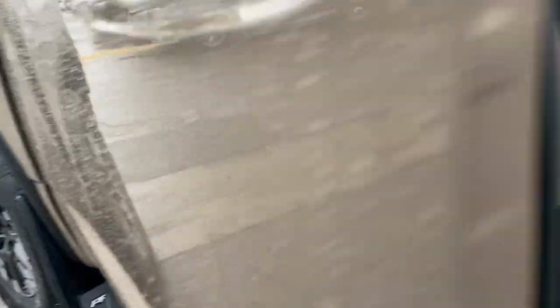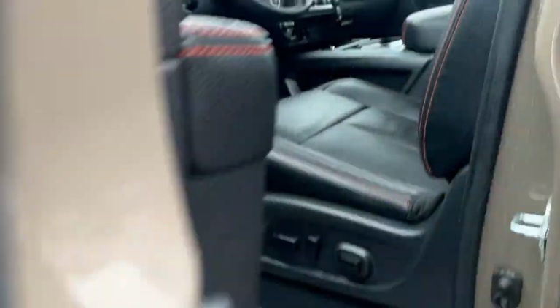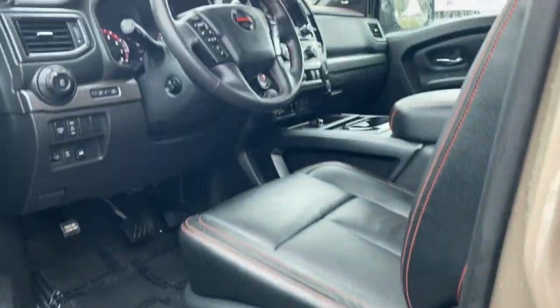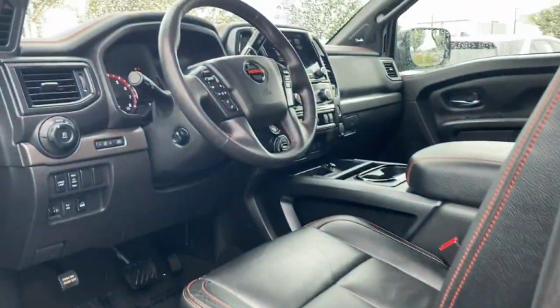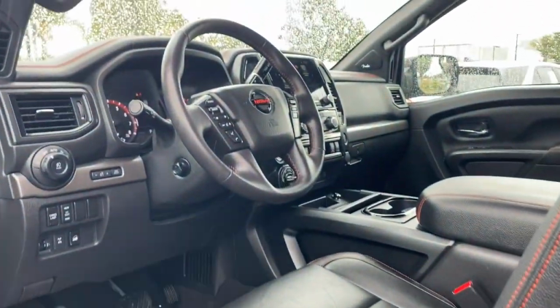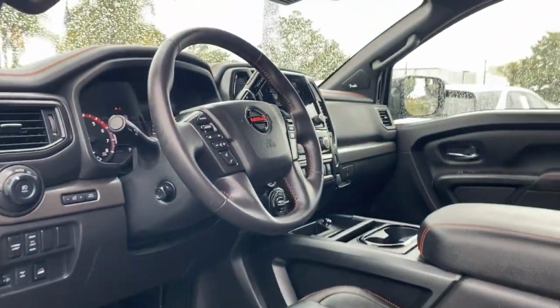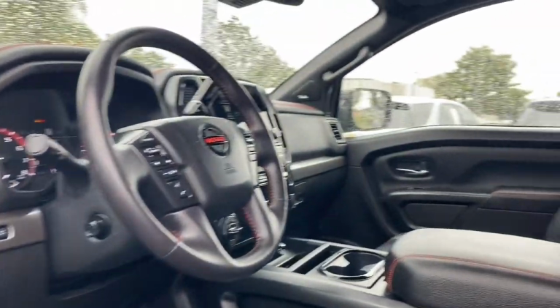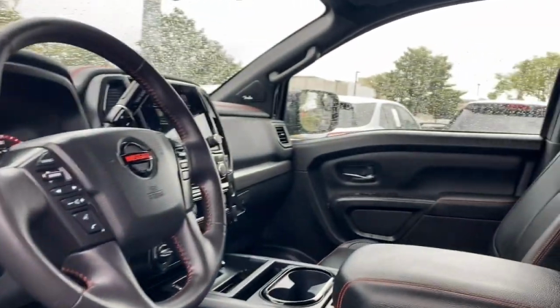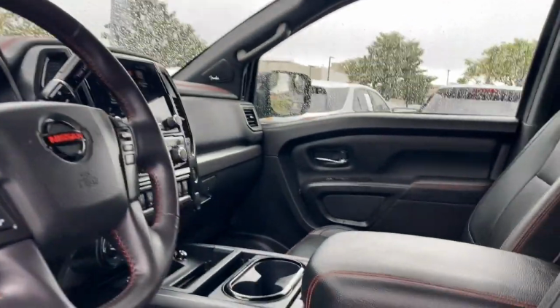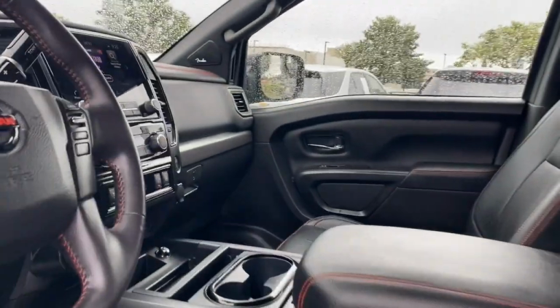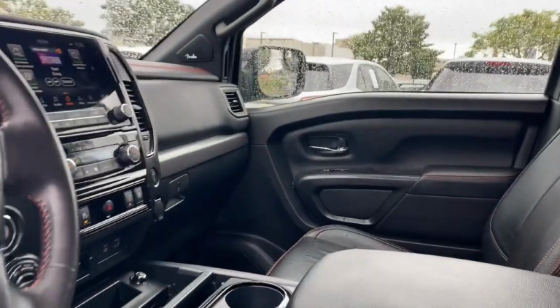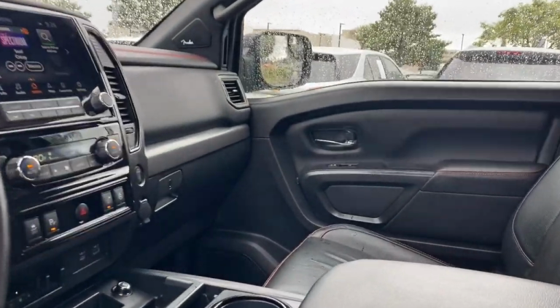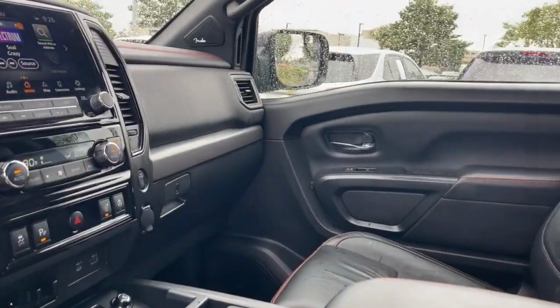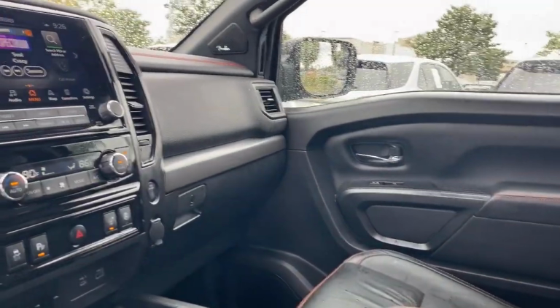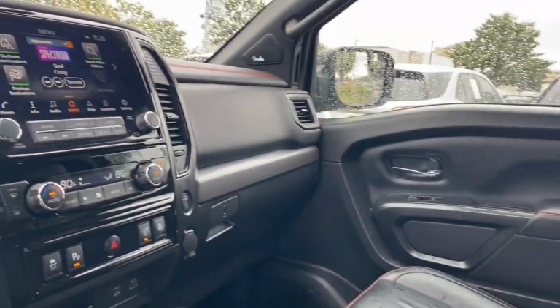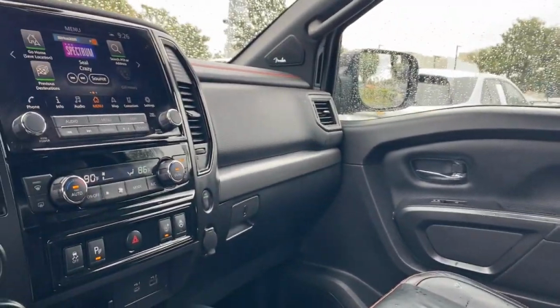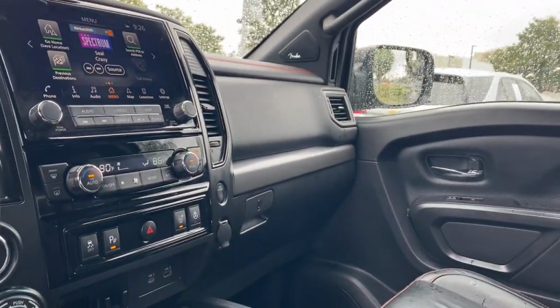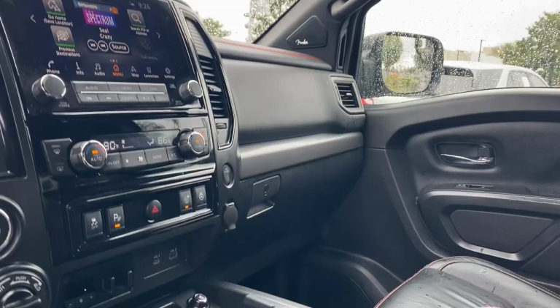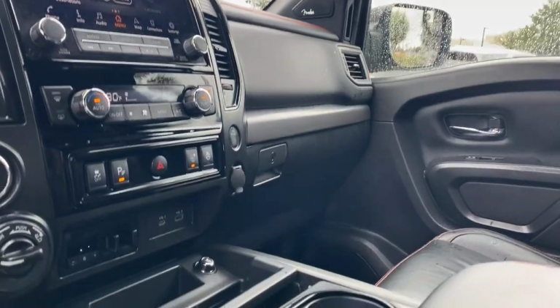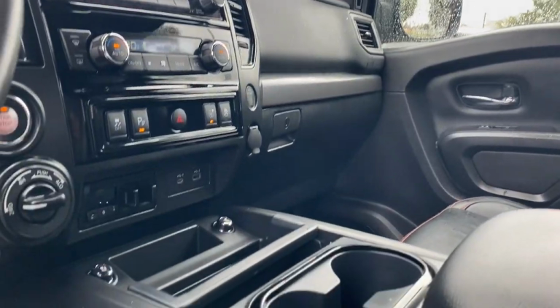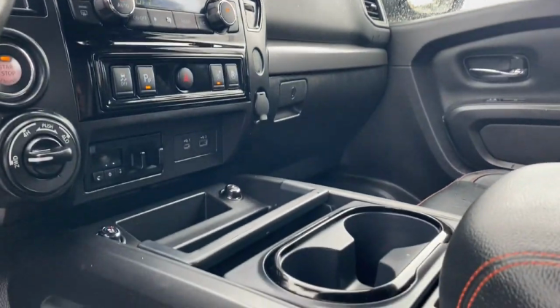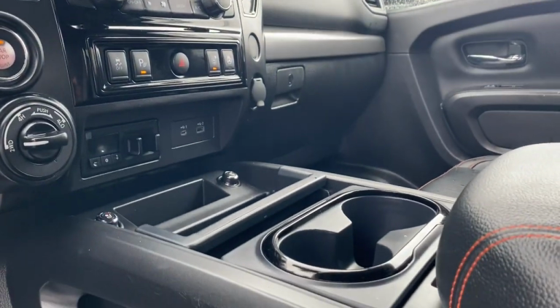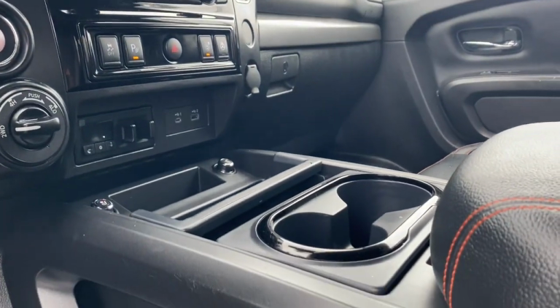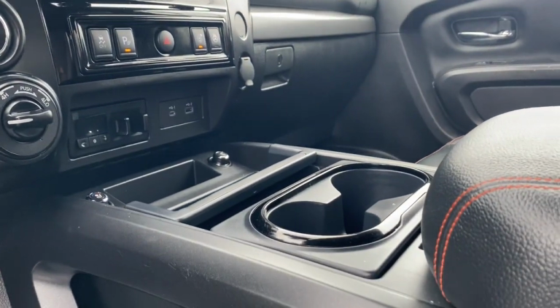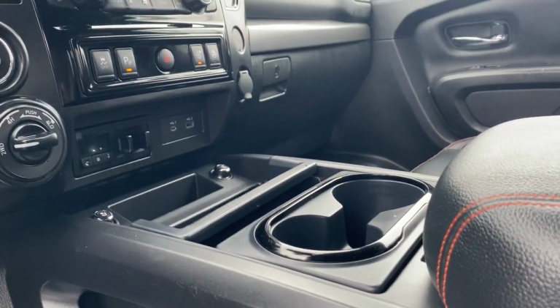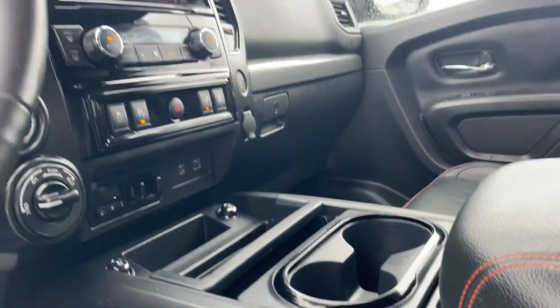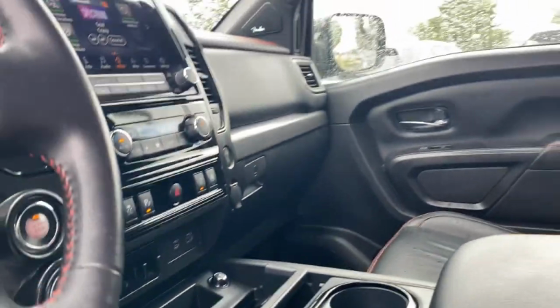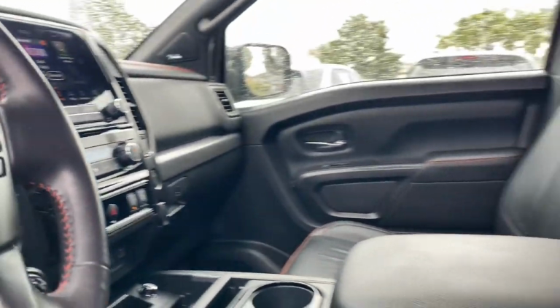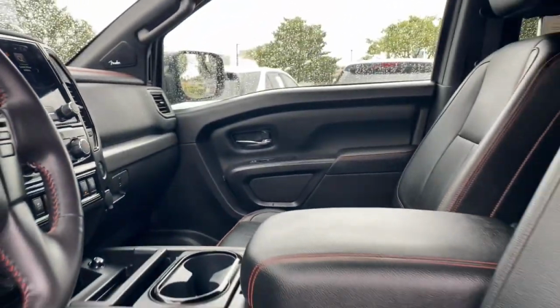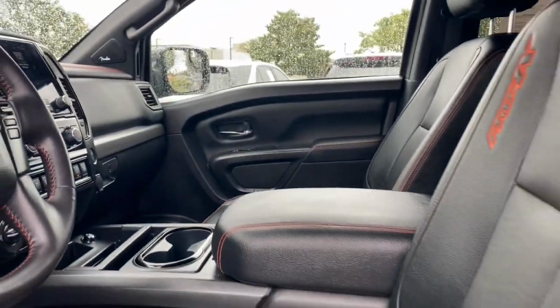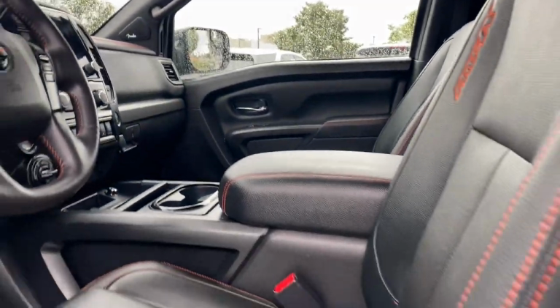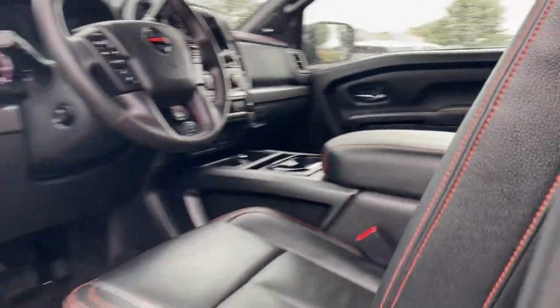Add a new level of luxury to every excursion in this handsome Titan. Come in for a fun and easy test drive. Our team will make it the best part of your day.